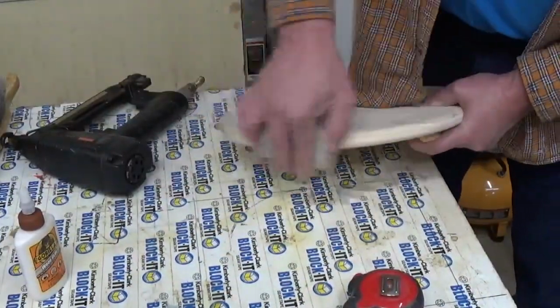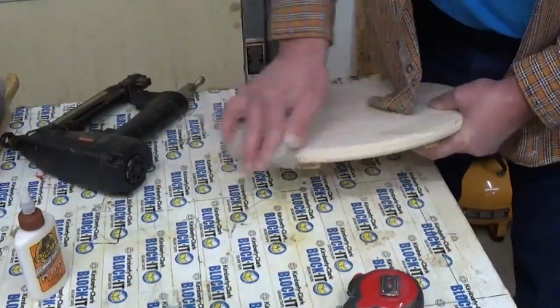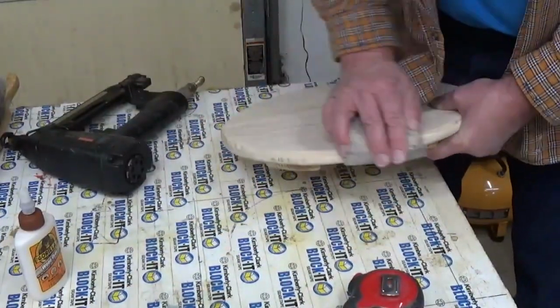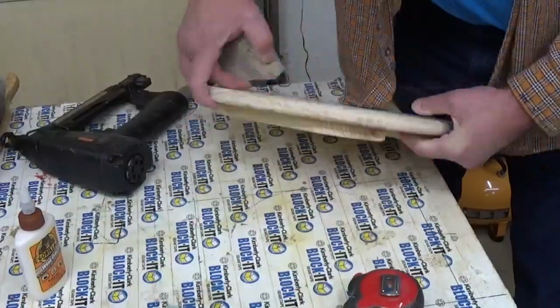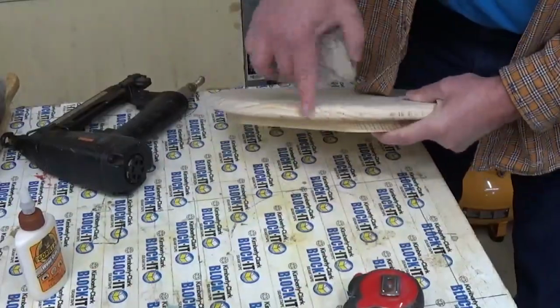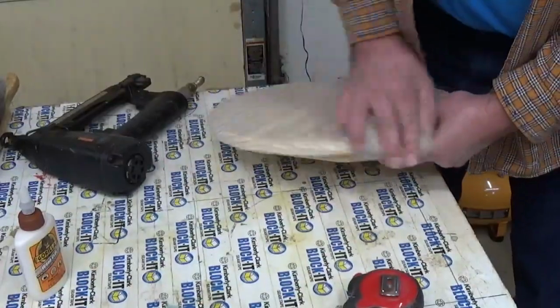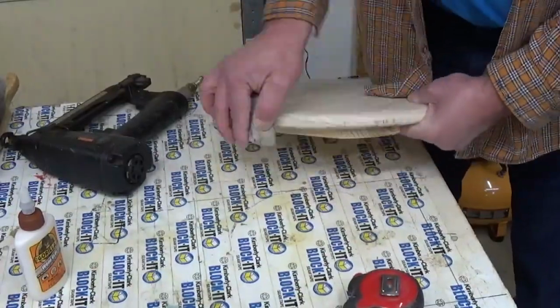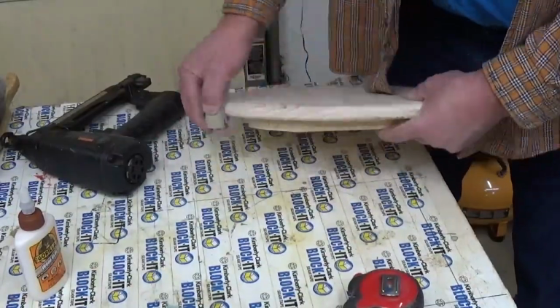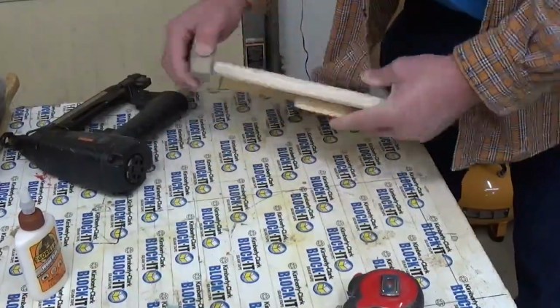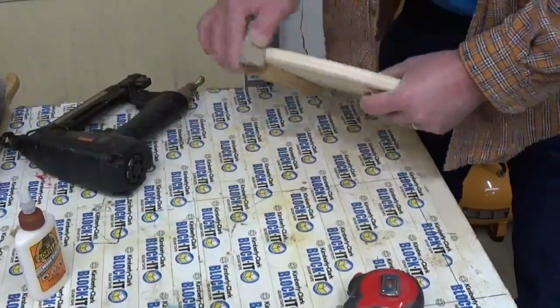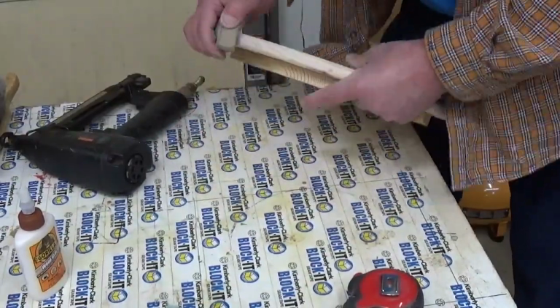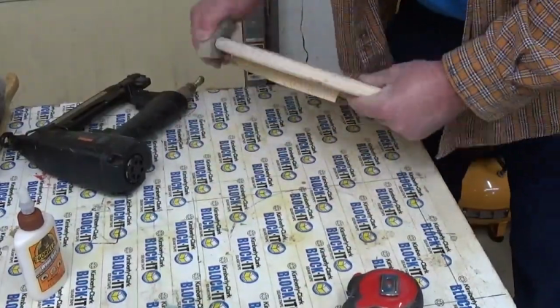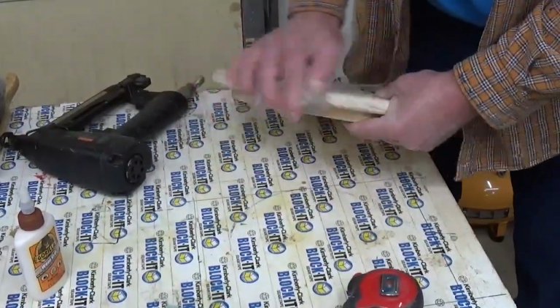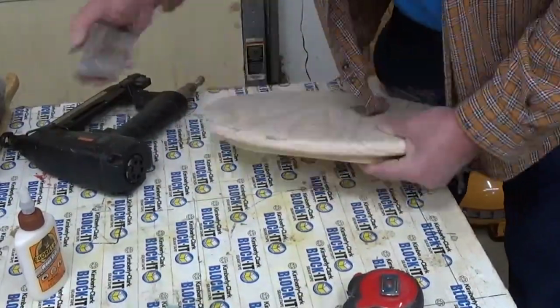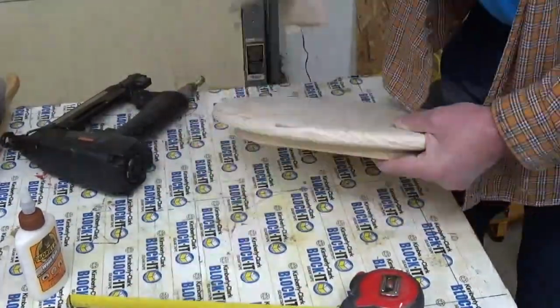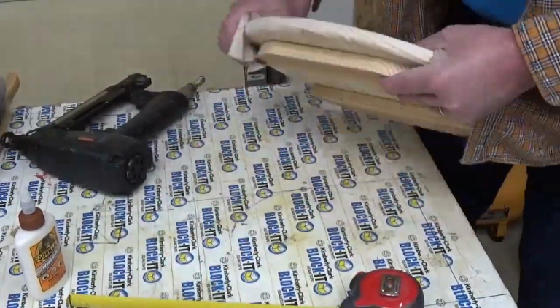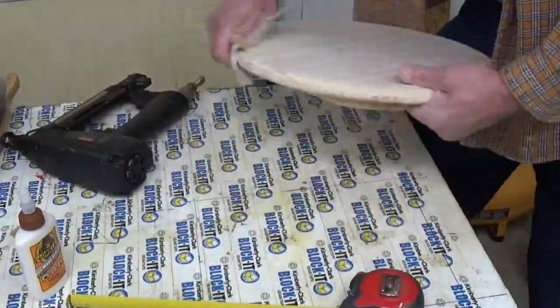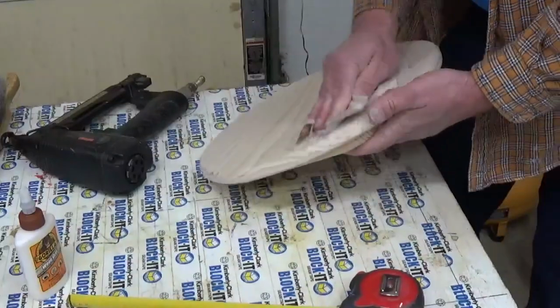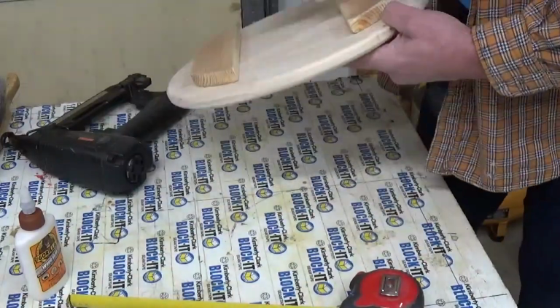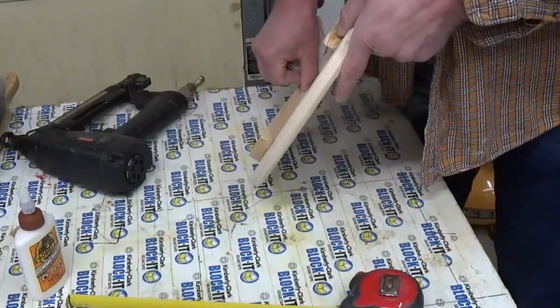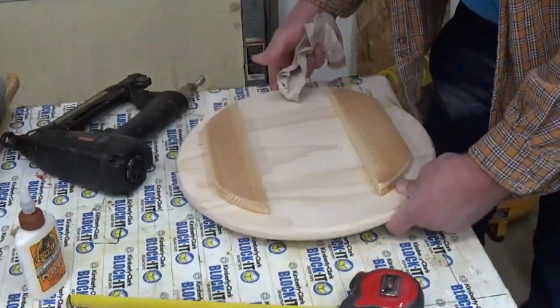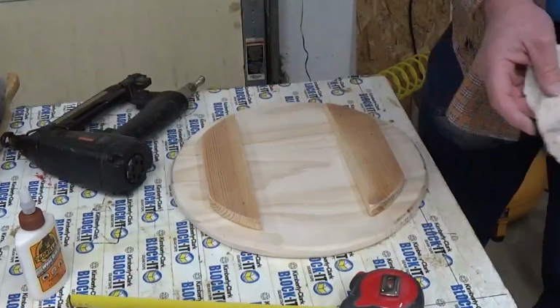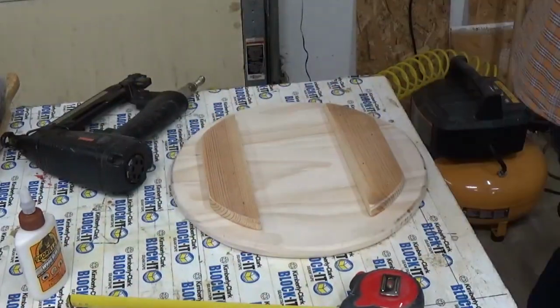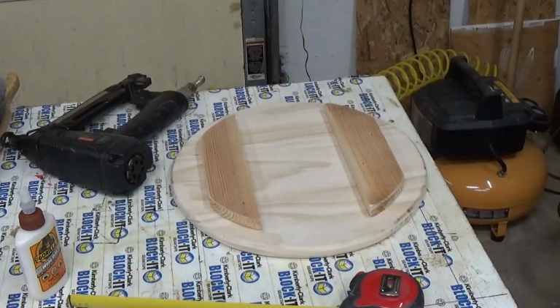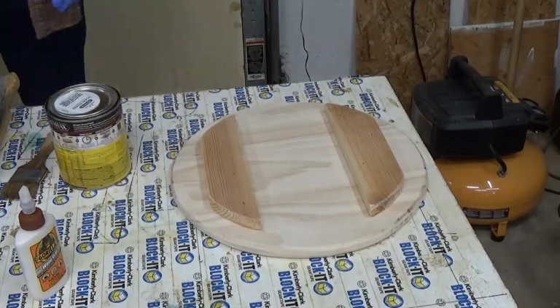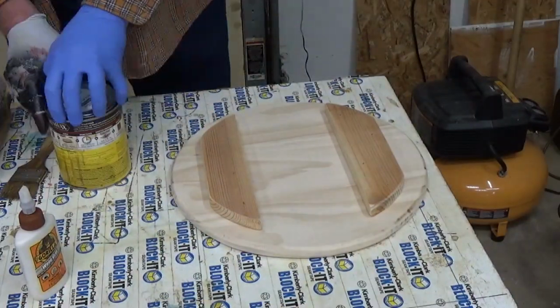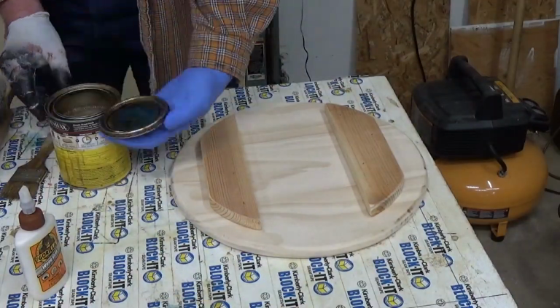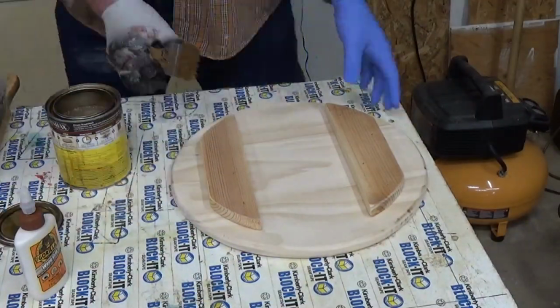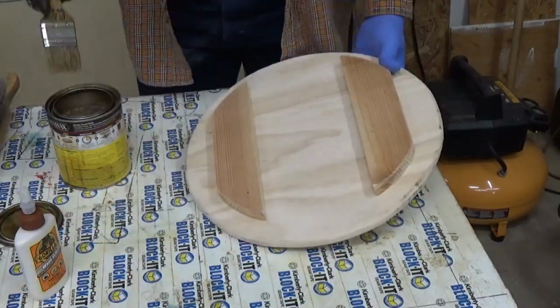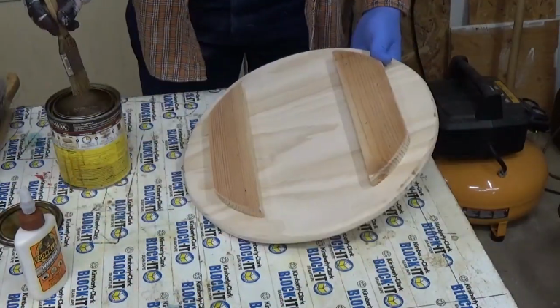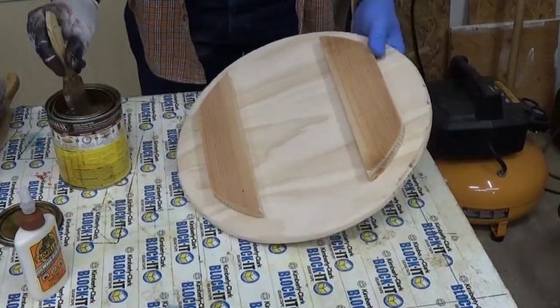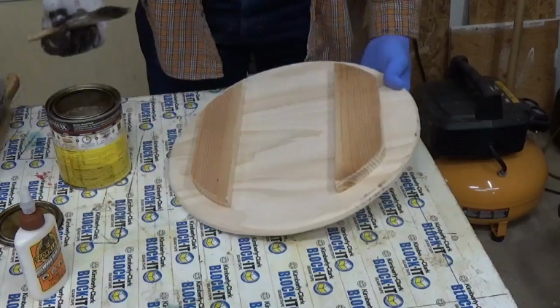Before I stained everything it was time to sand the edges. When they go through the router sometimes it leaves kind of a rough edge, so take a little bit of time and take care of that part.